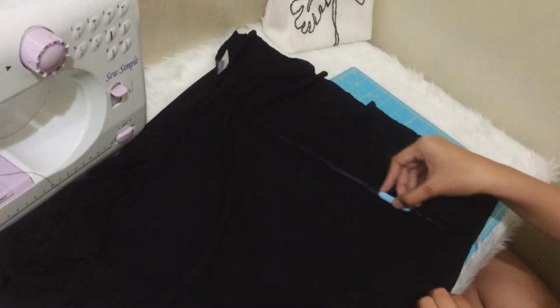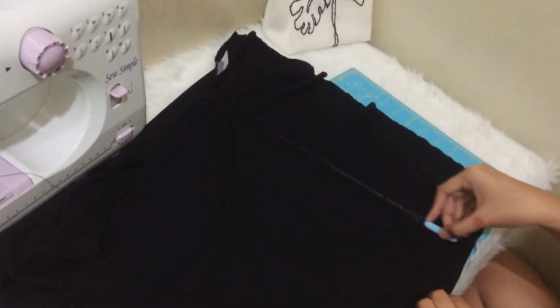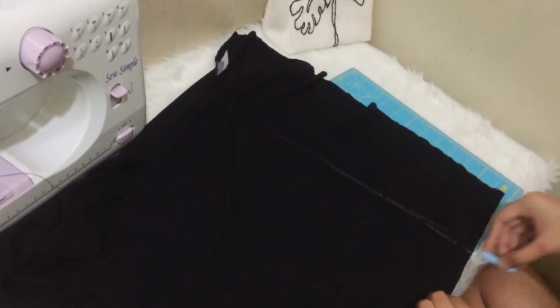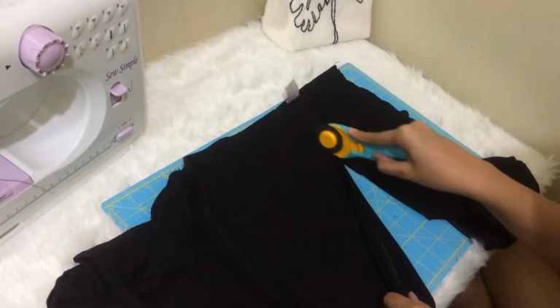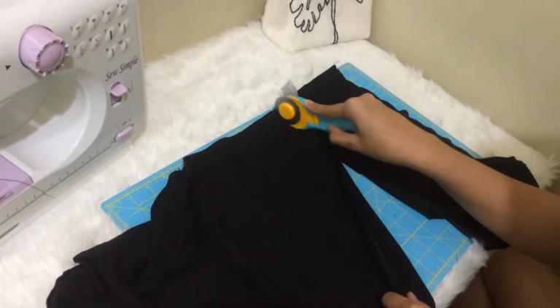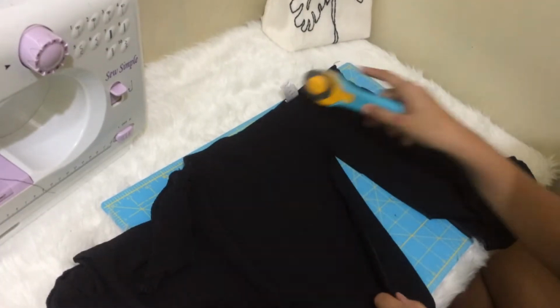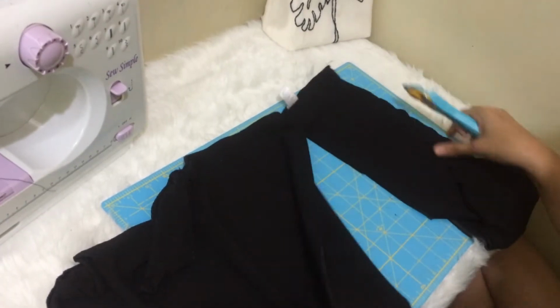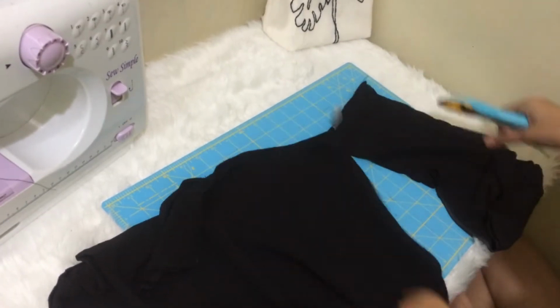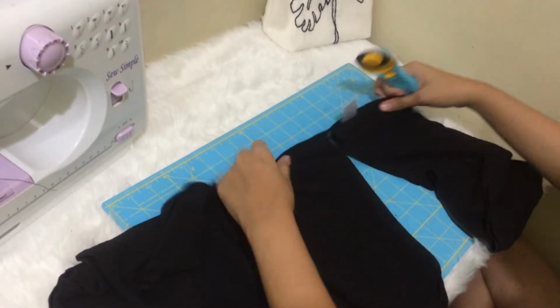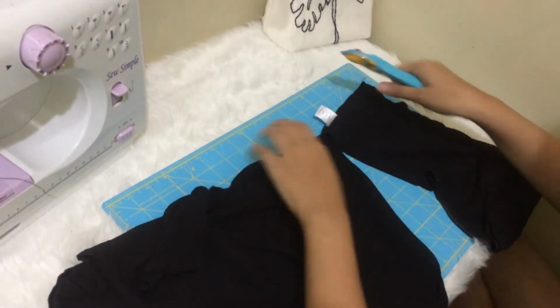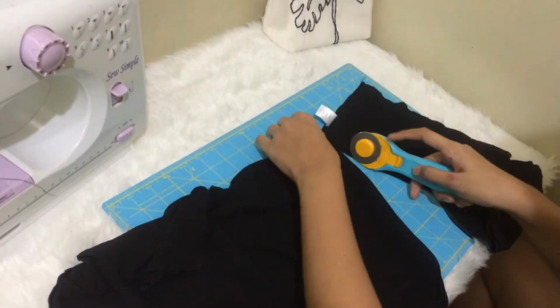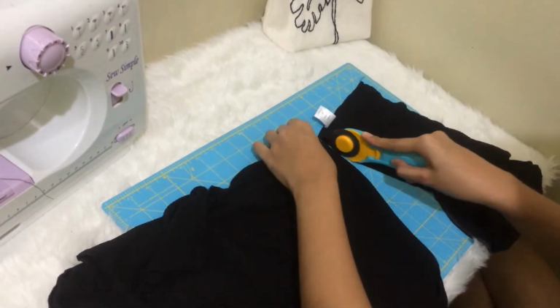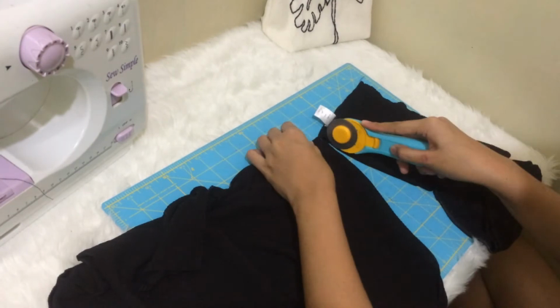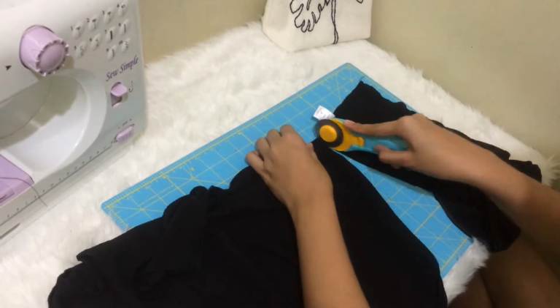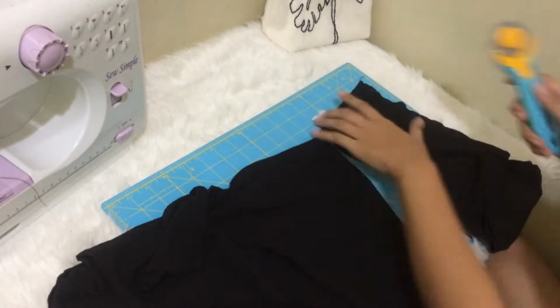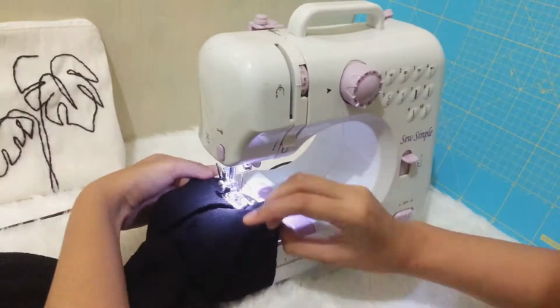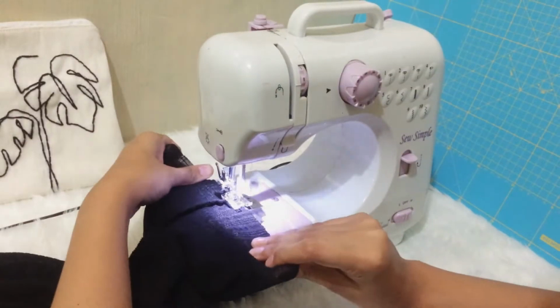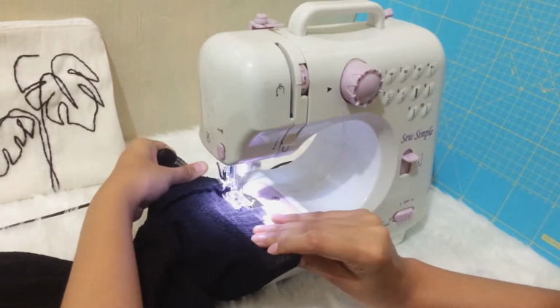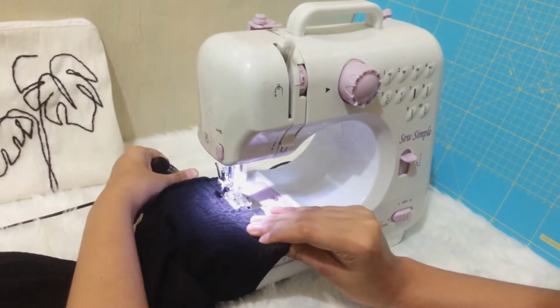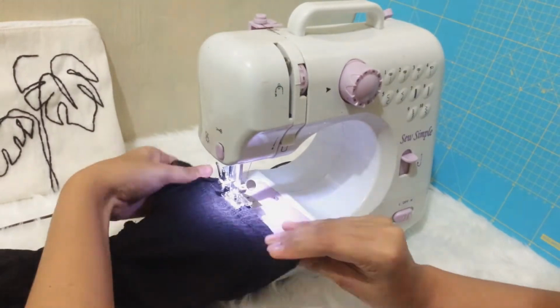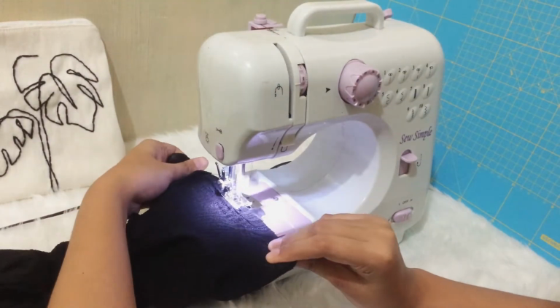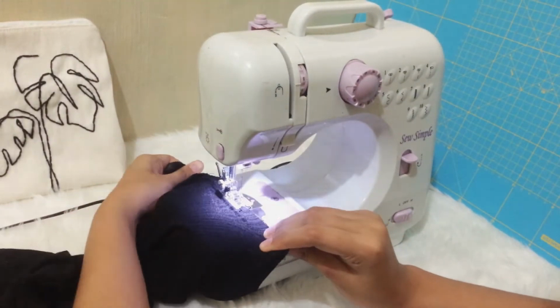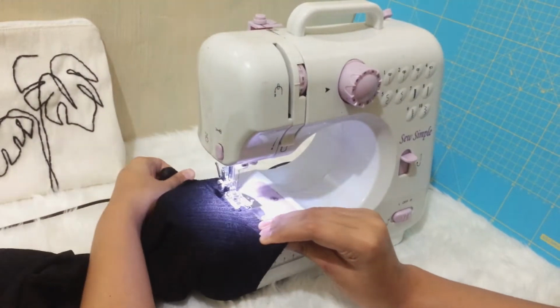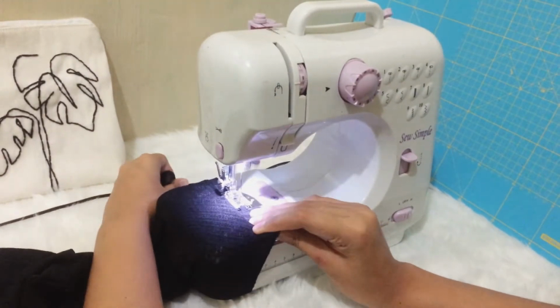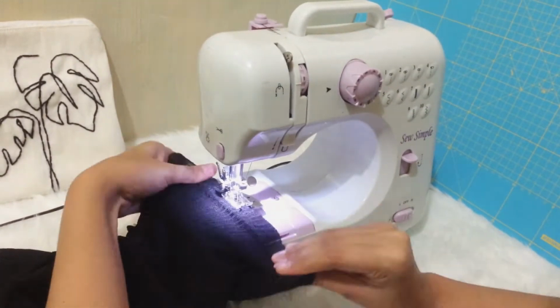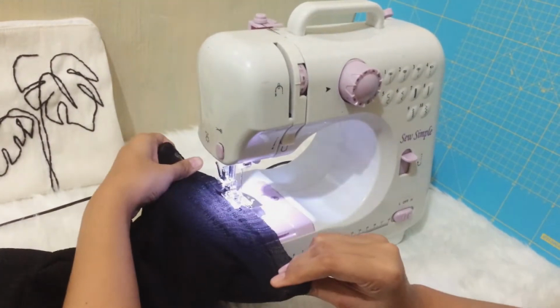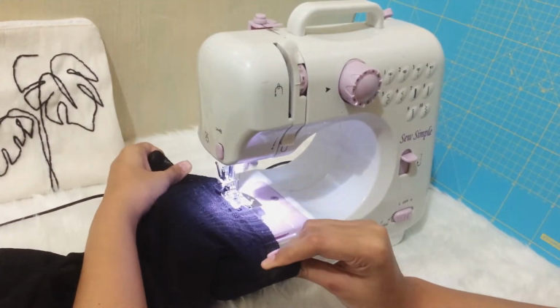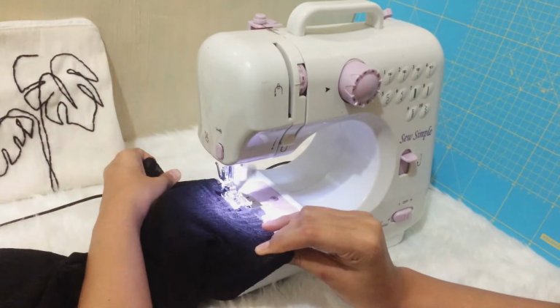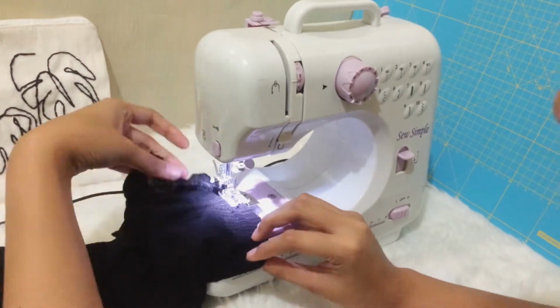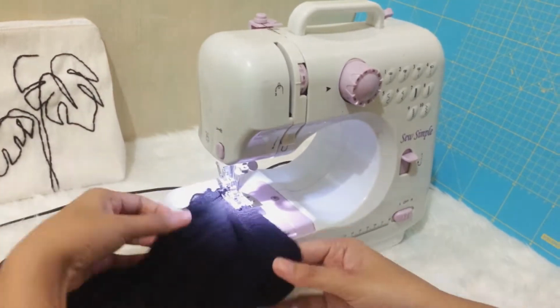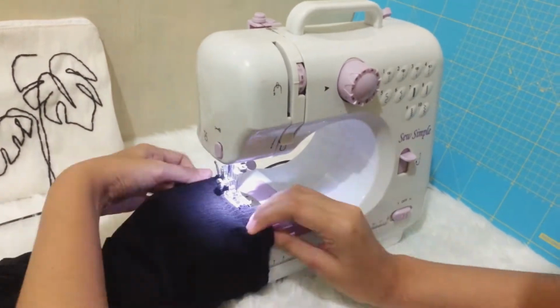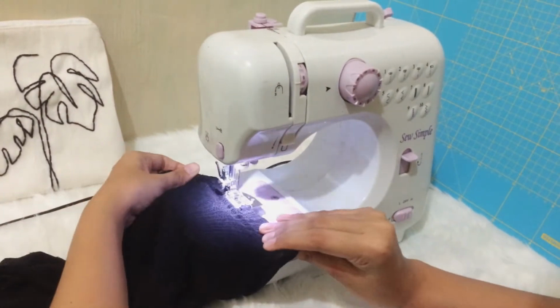I first marked the length that I wanted the top to have and cut off the excess fabric. Then I sew the zigzag stitch on both sleeves and at the bottom, pulling the fabric as I go.